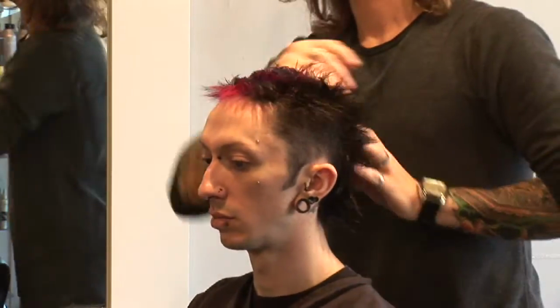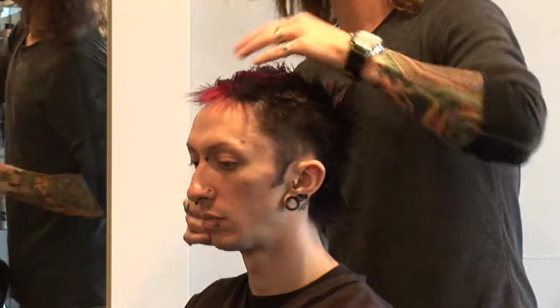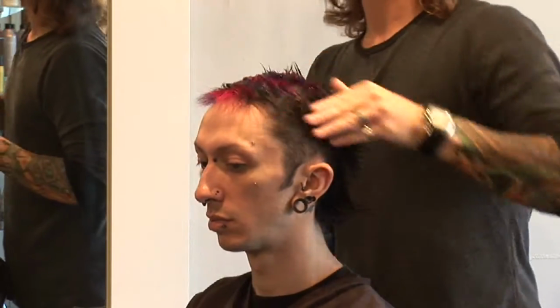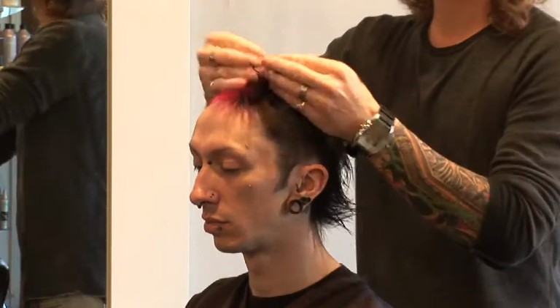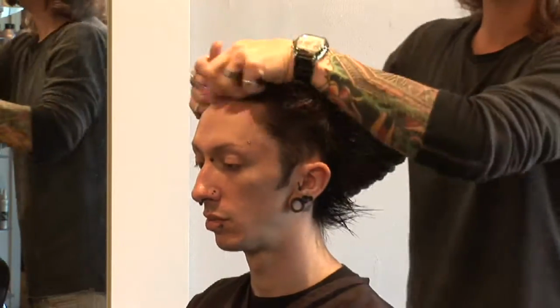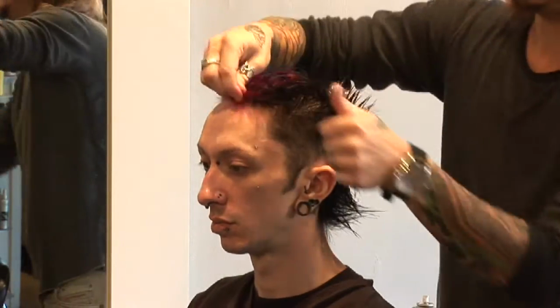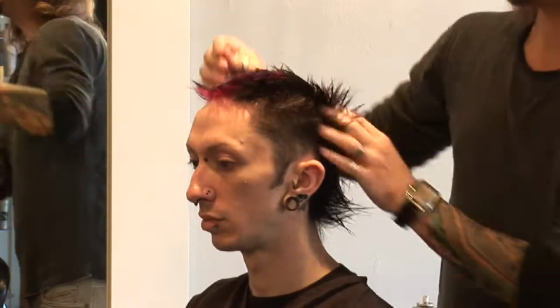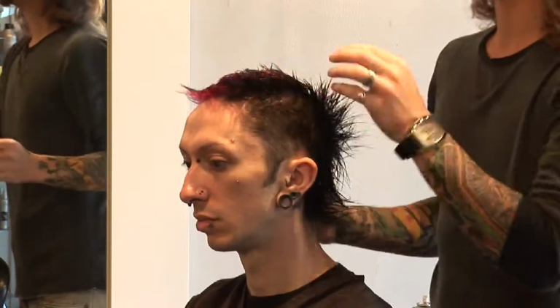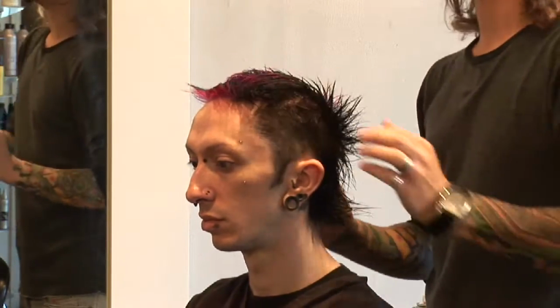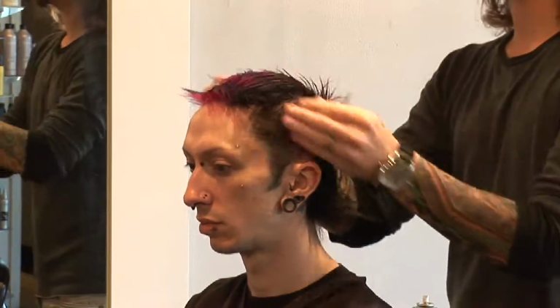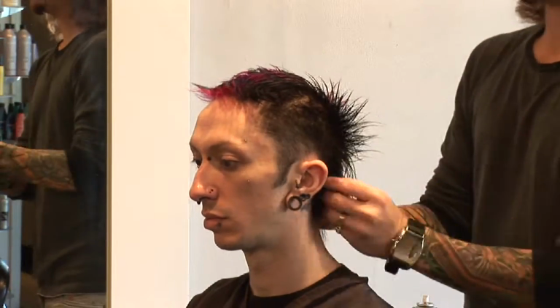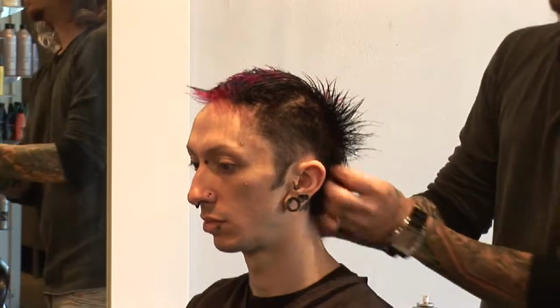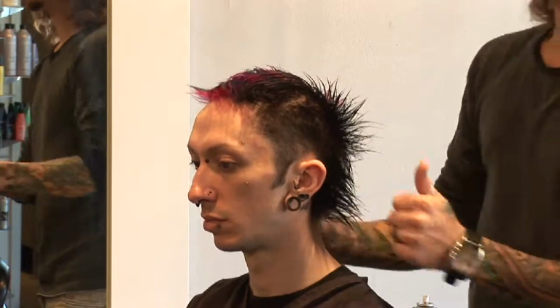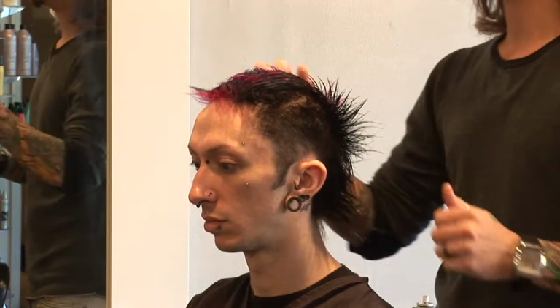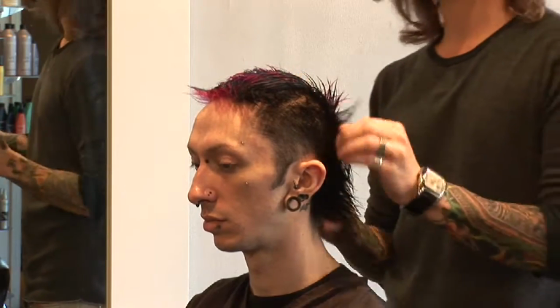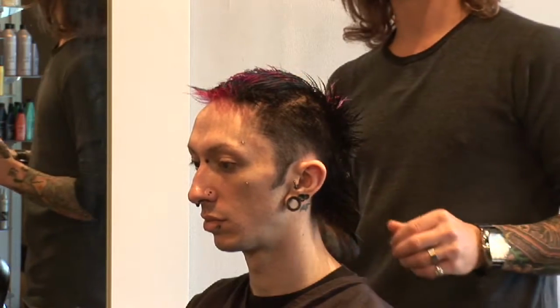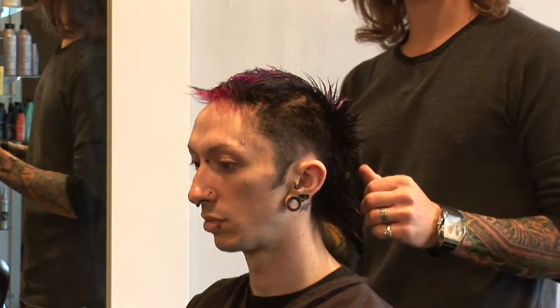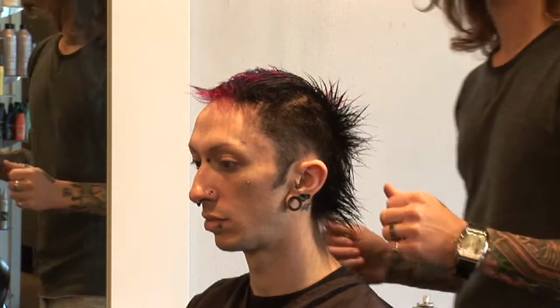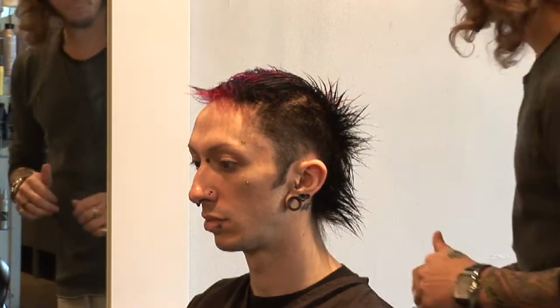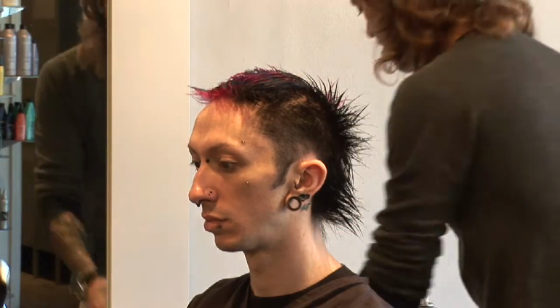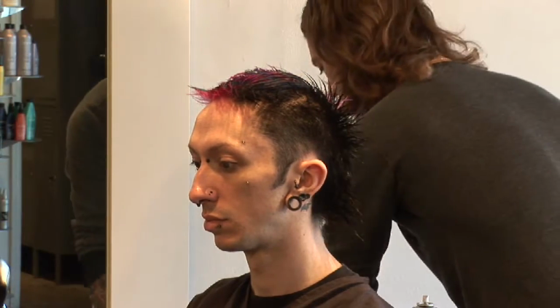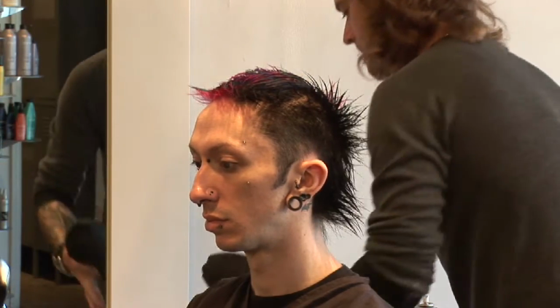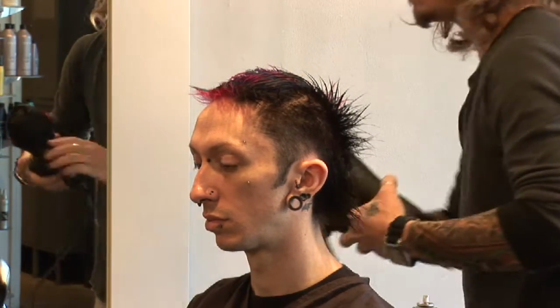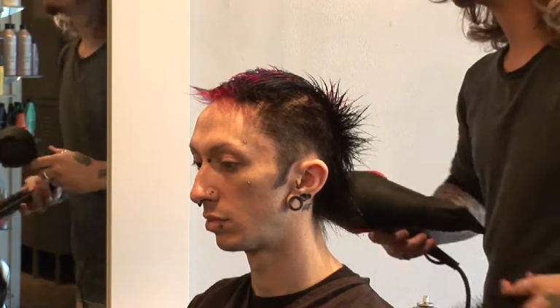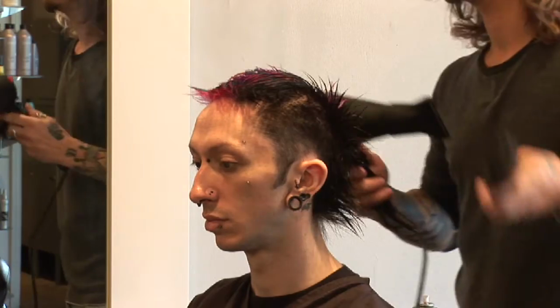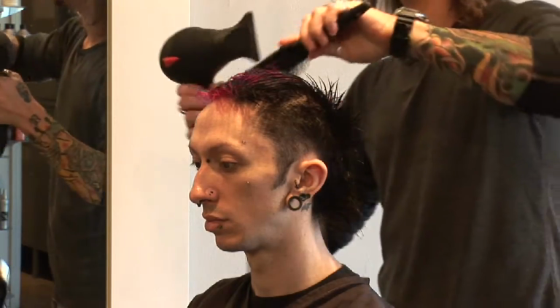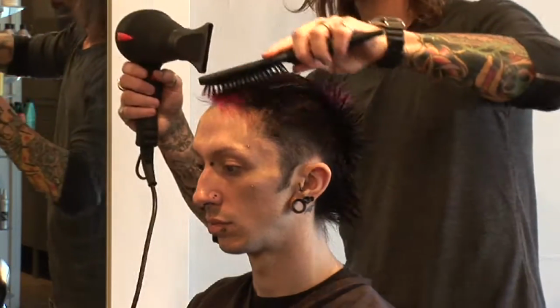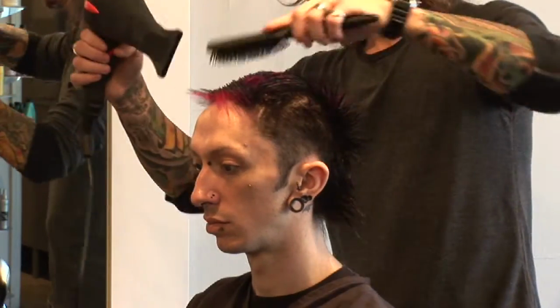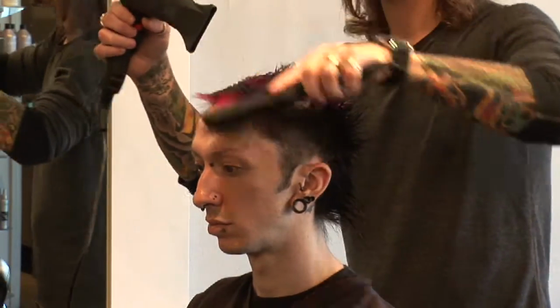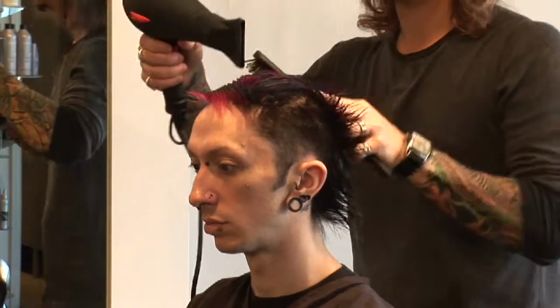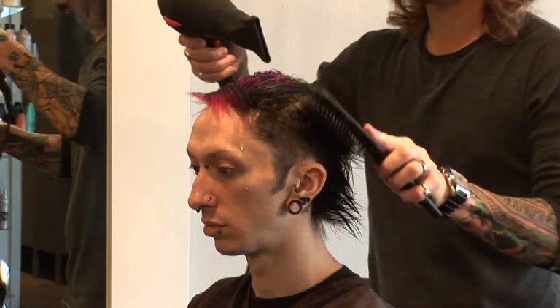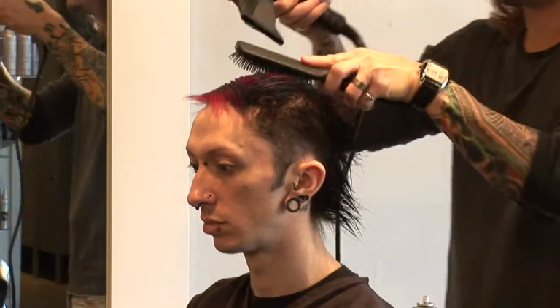As you can see, Steve's haircut is pretty self-explanatory, so we're going to go ahead and start blow-drying the shape with a brush.